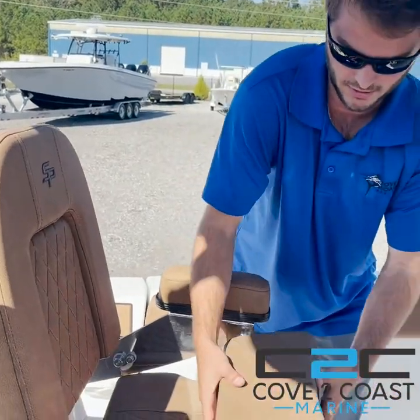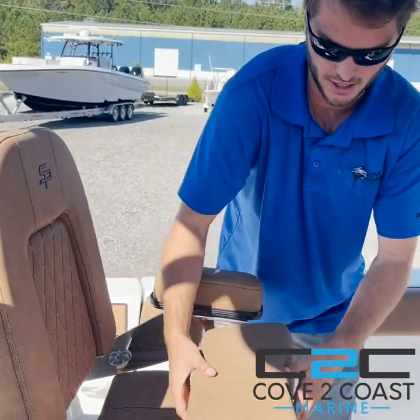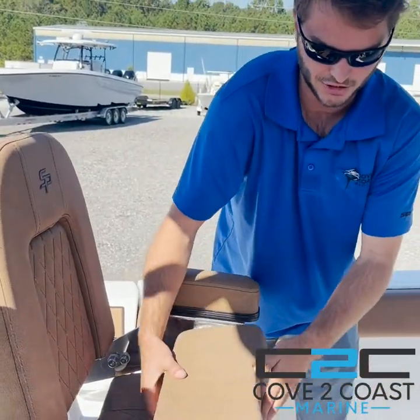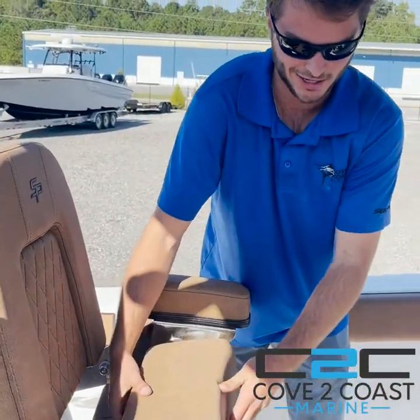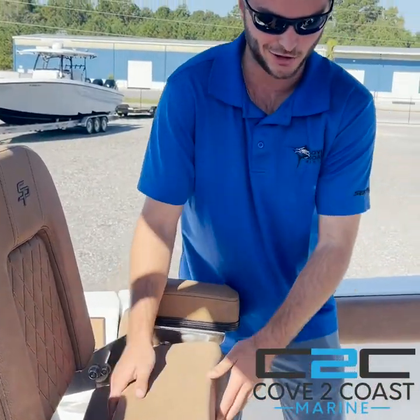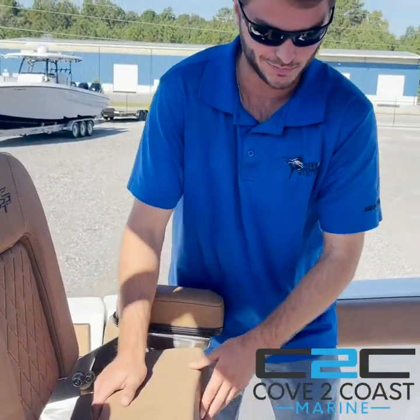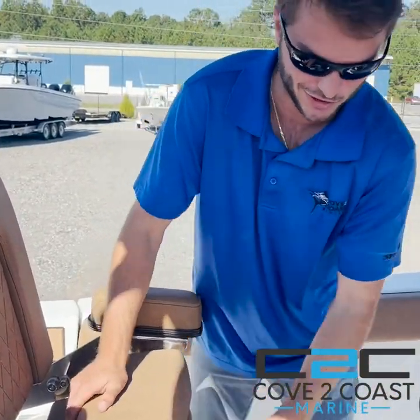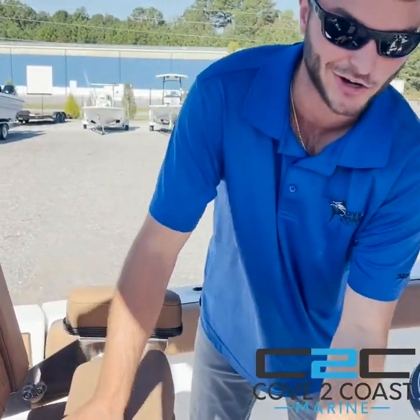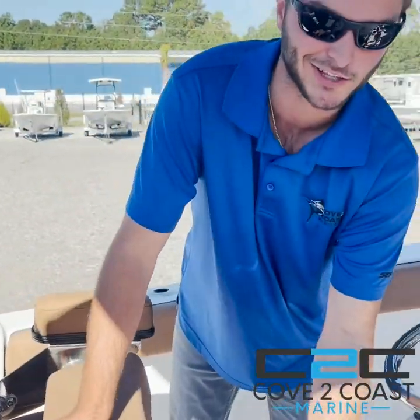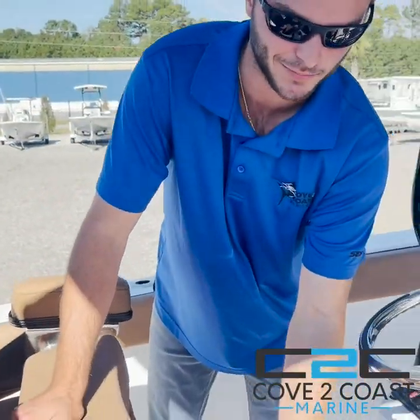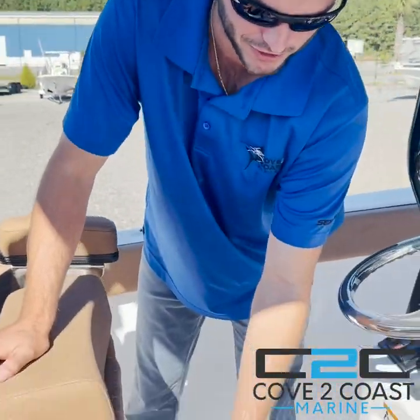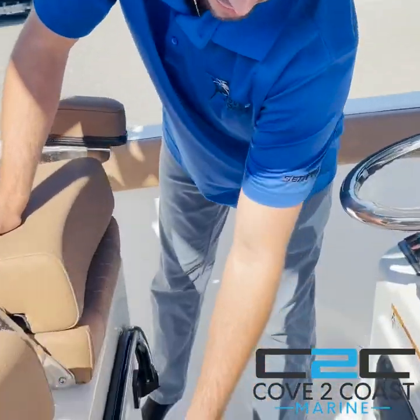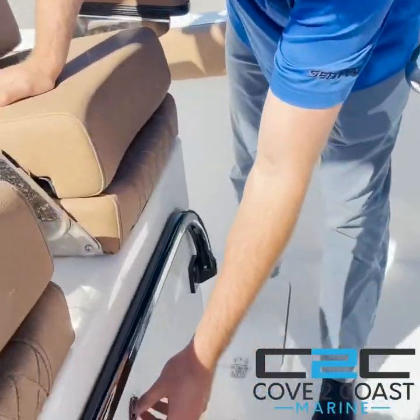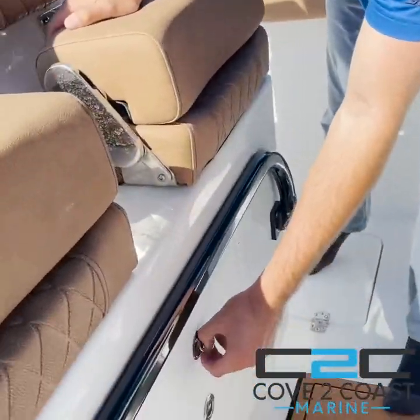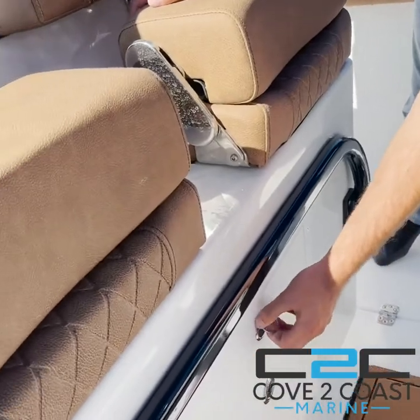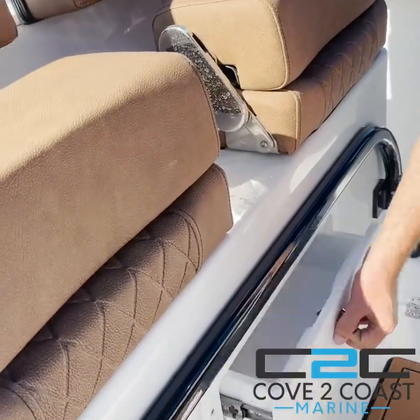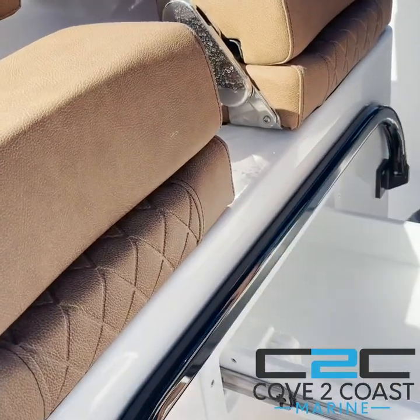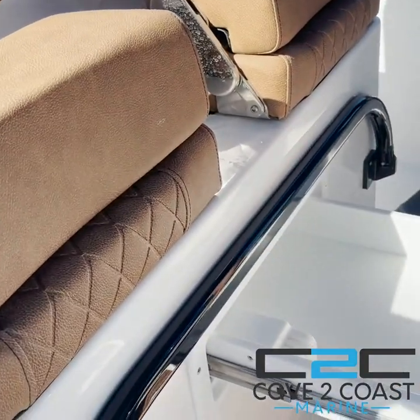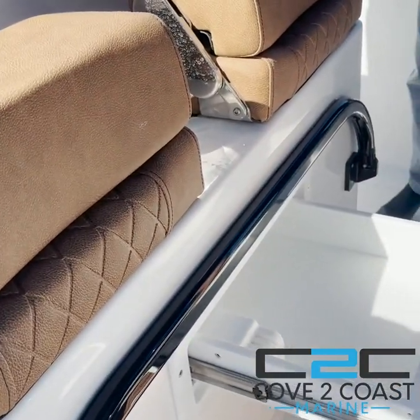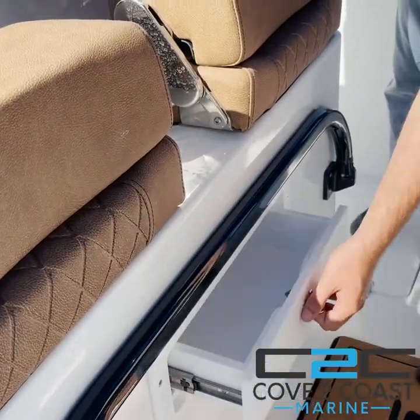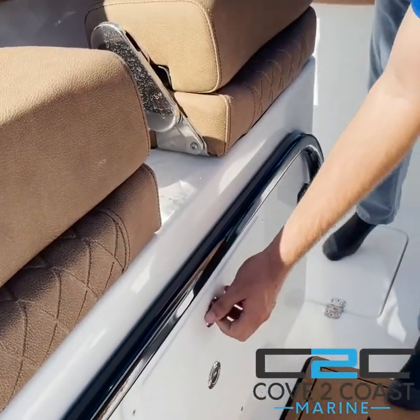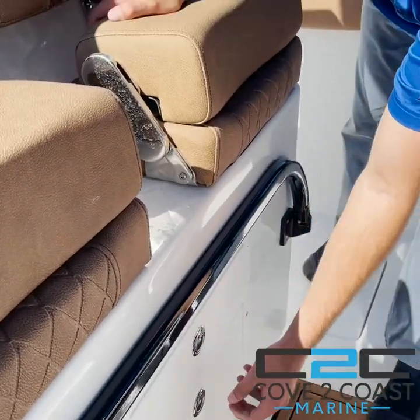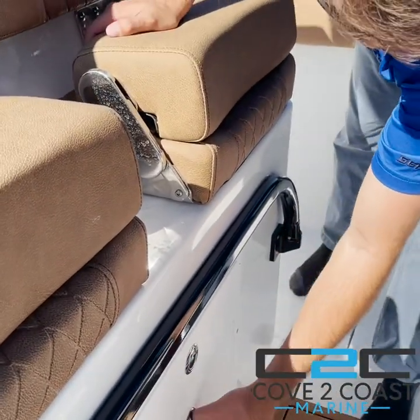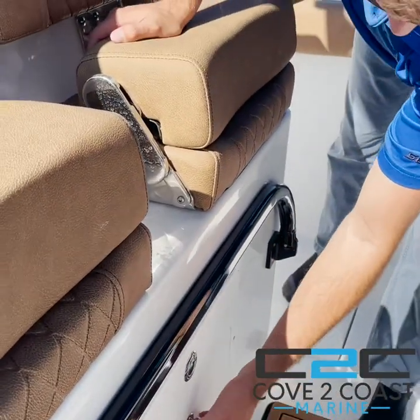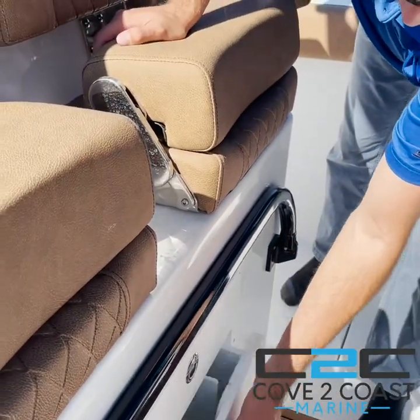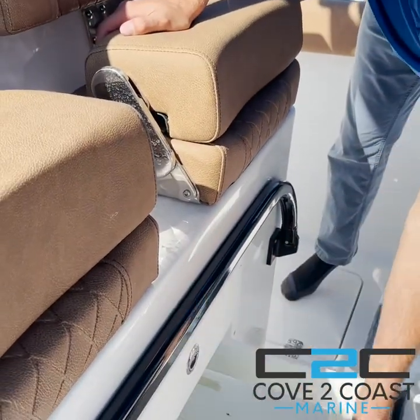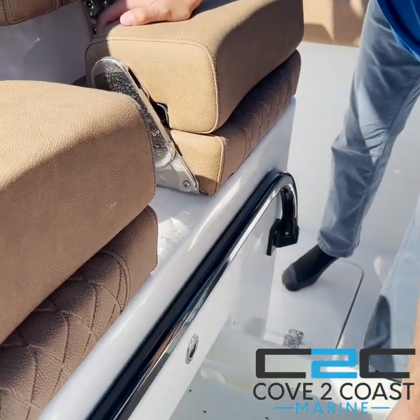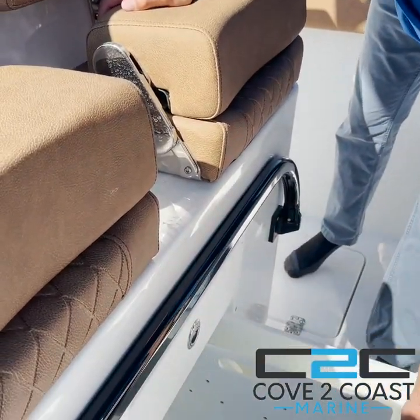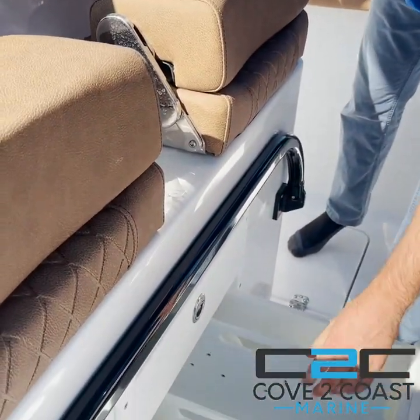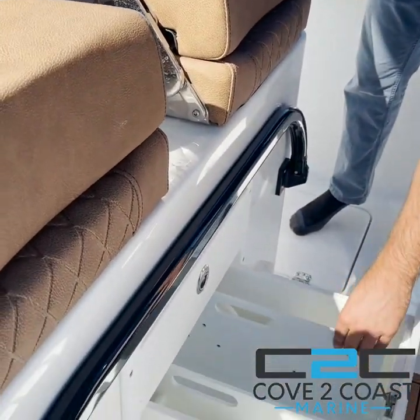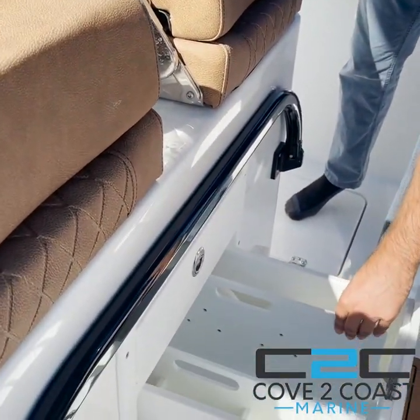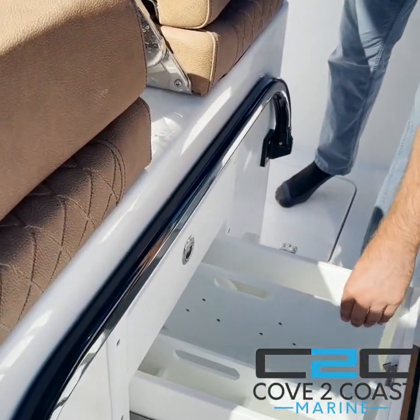An option I like on this boat — underneath the leaning post there's more storage, as well as a spot here for line and leaders.